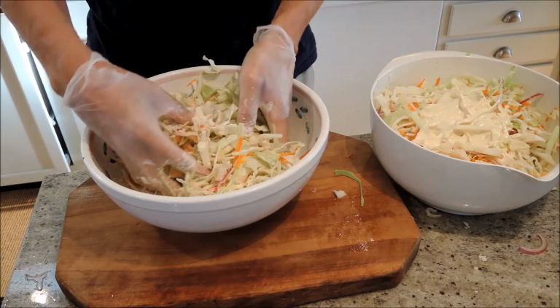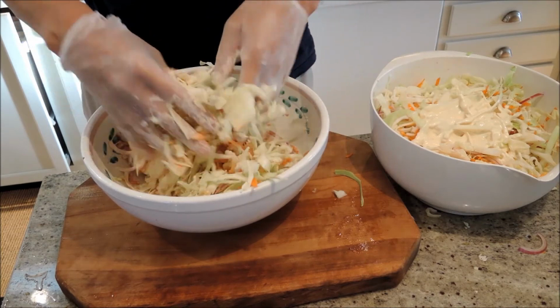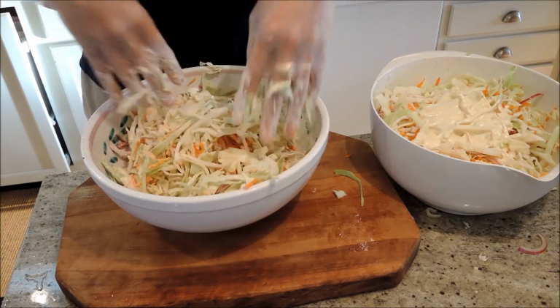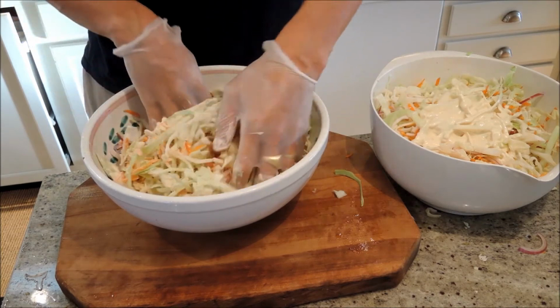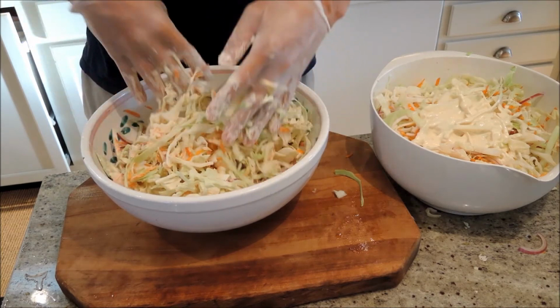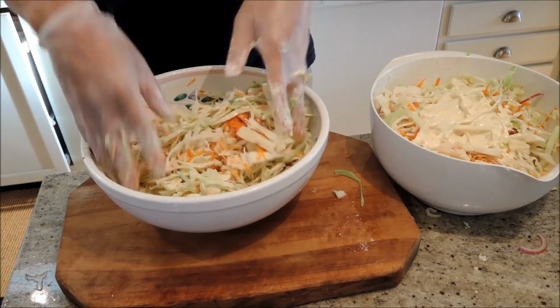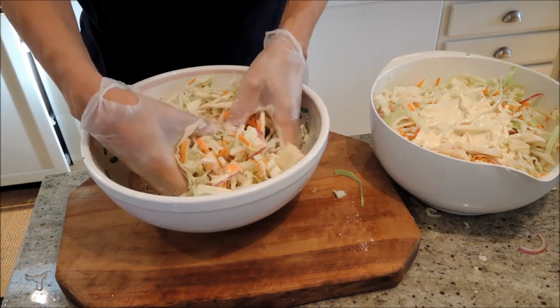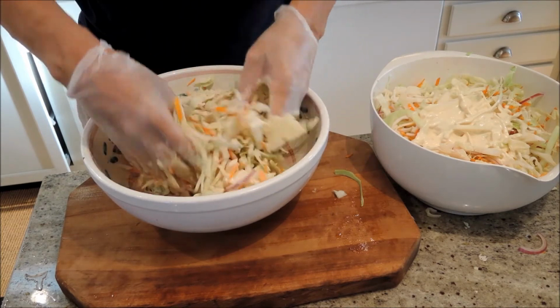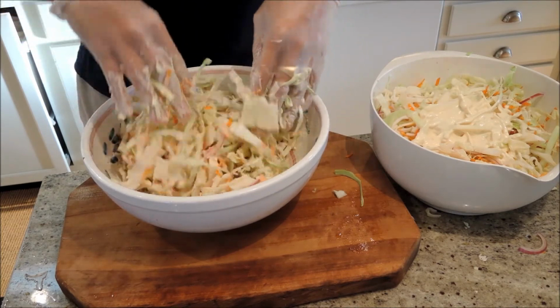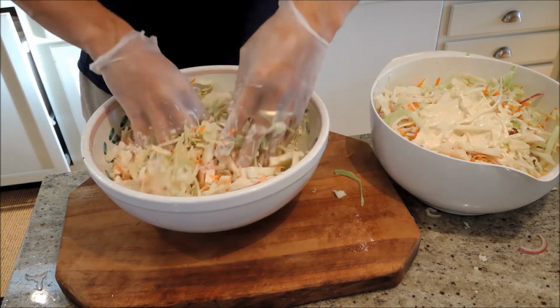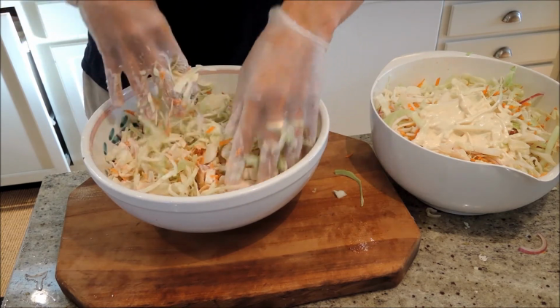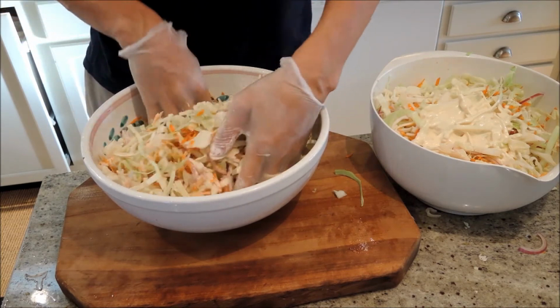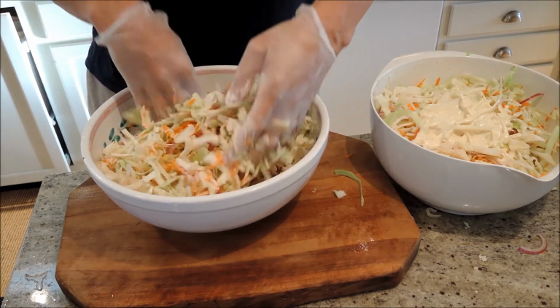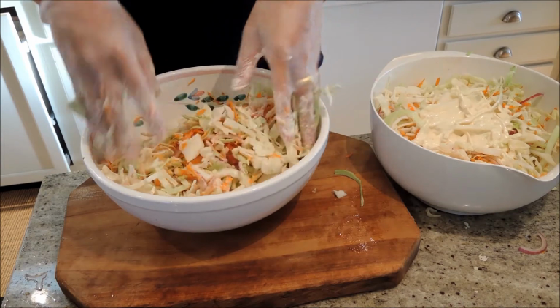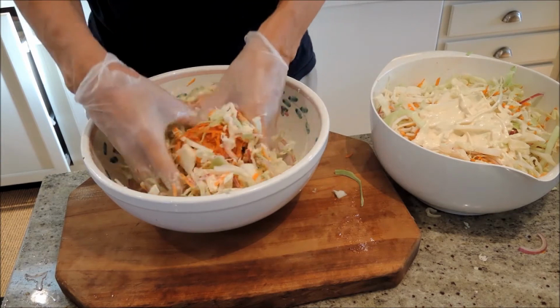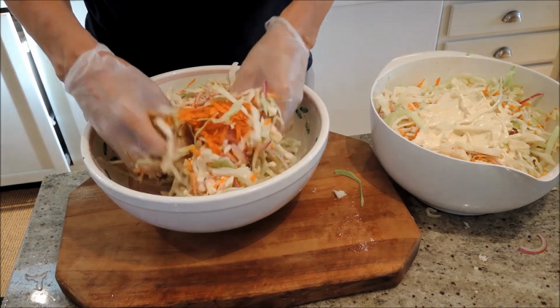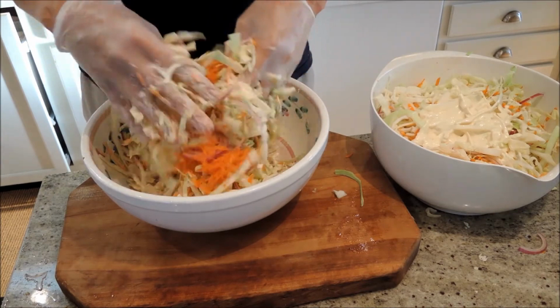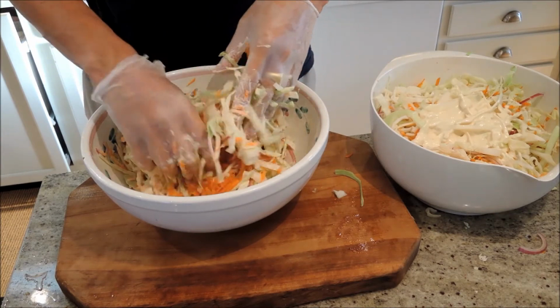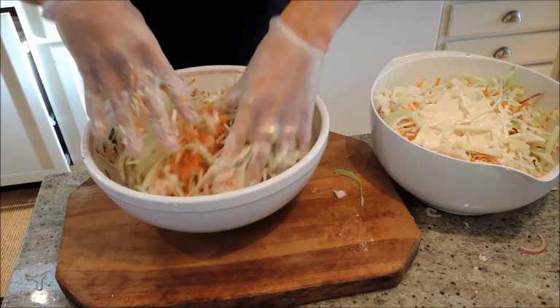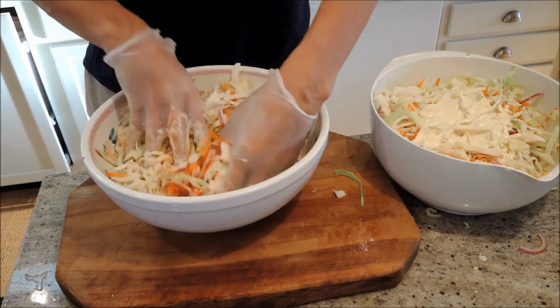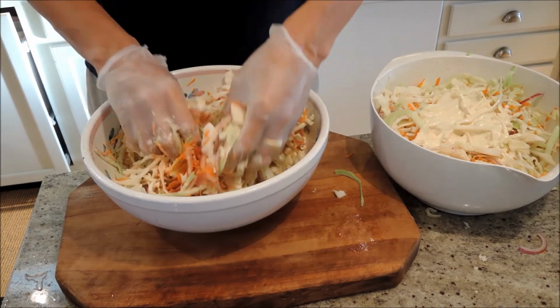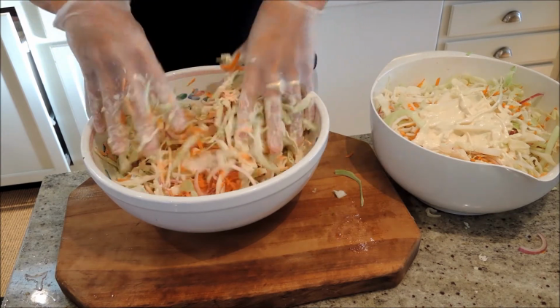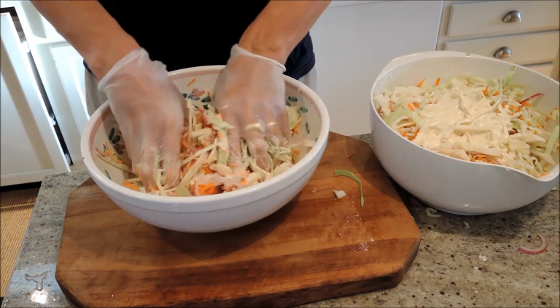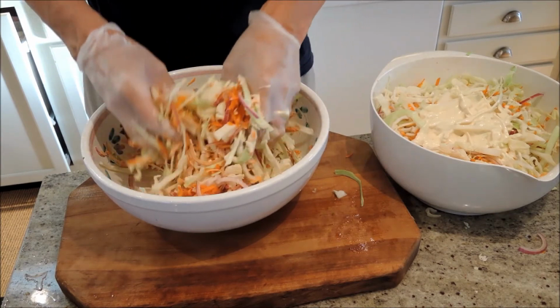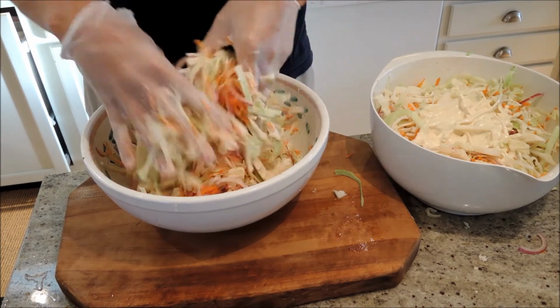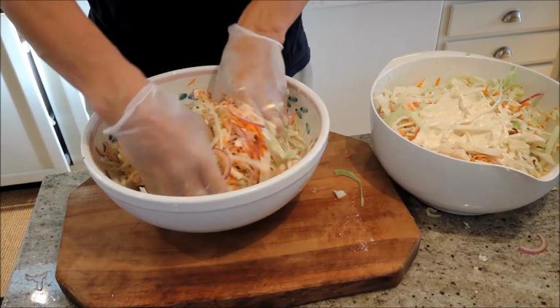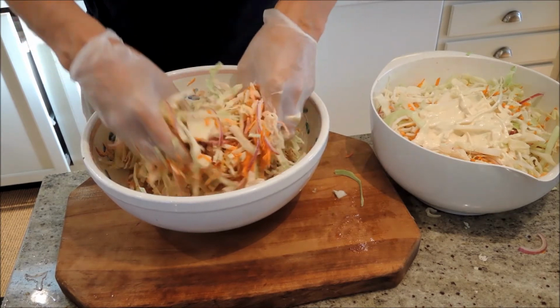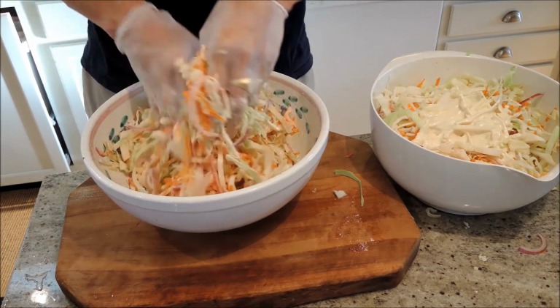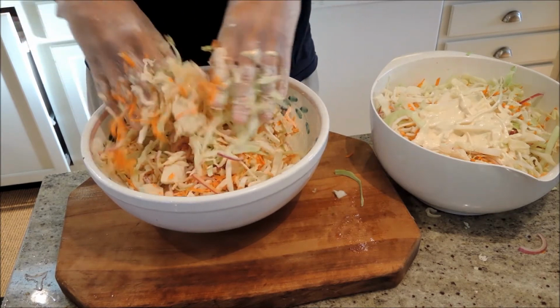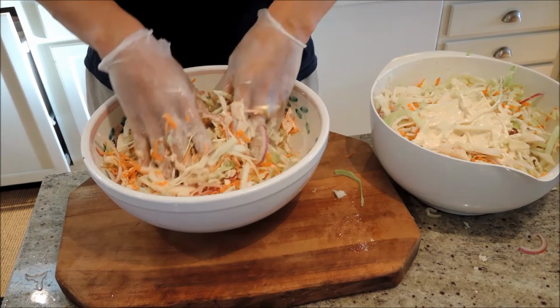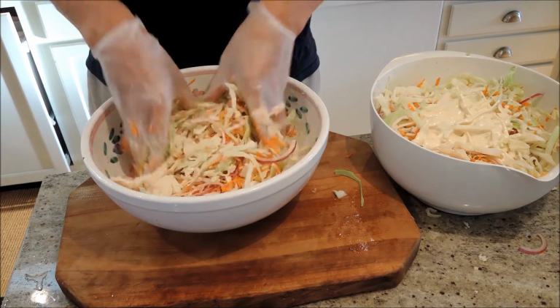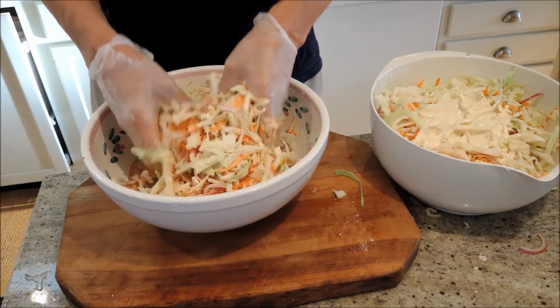Just put it in there and let it chill for about two hours in the fridge. That way the coleslaw will break down a bit and absorb the dressing.